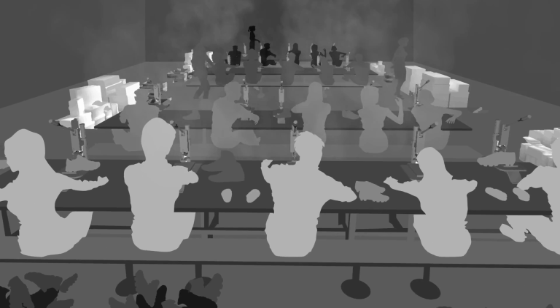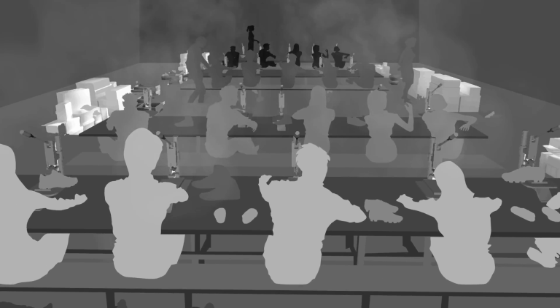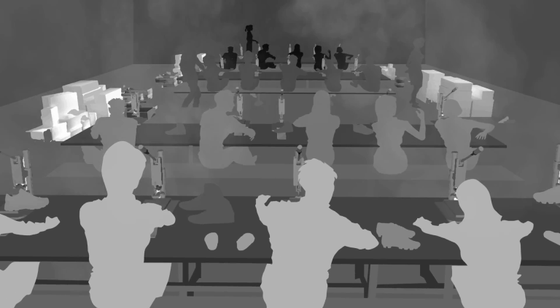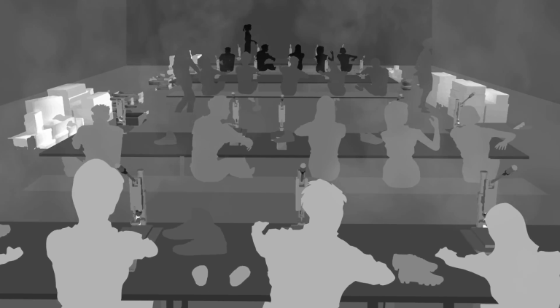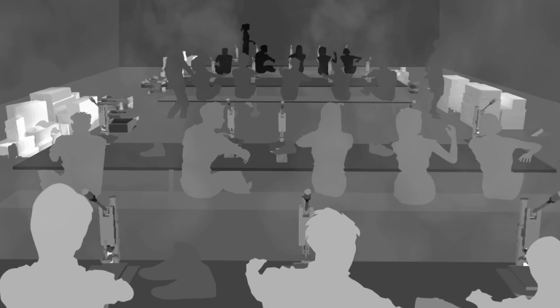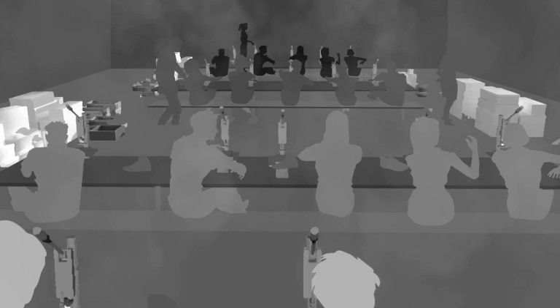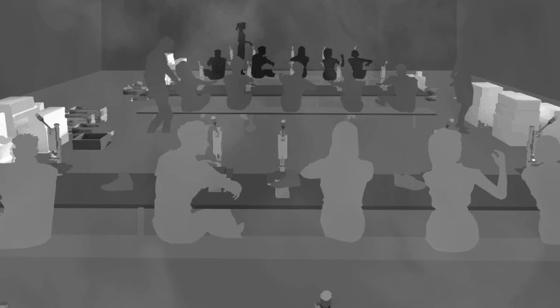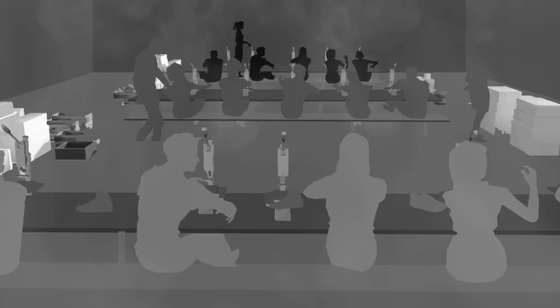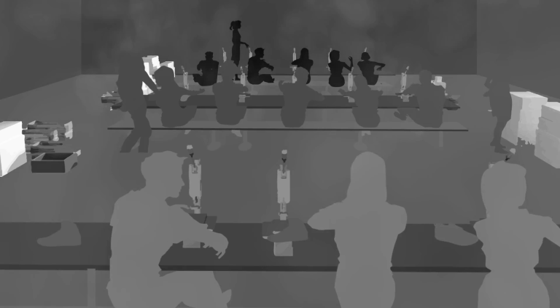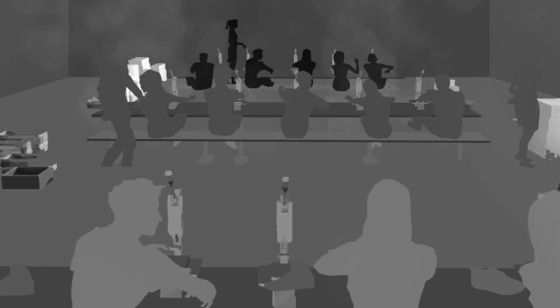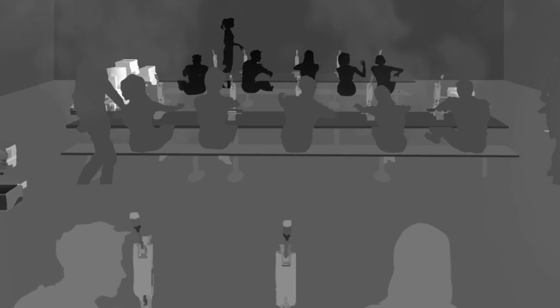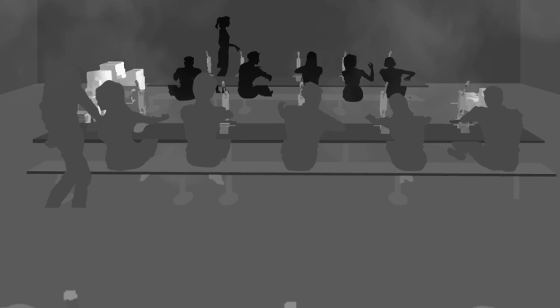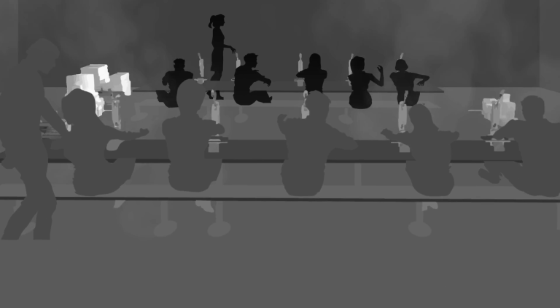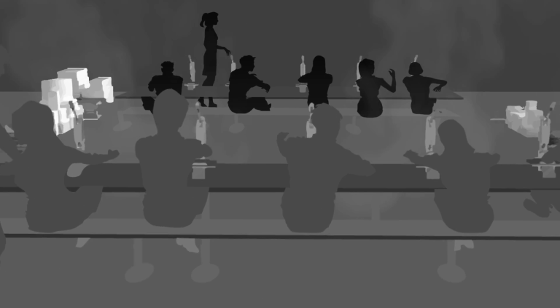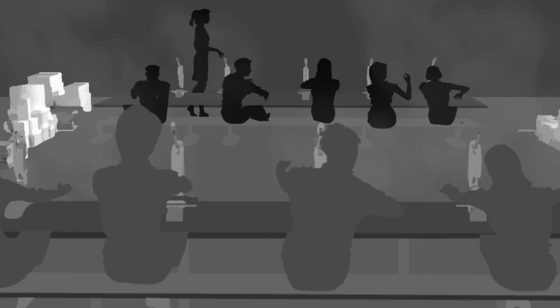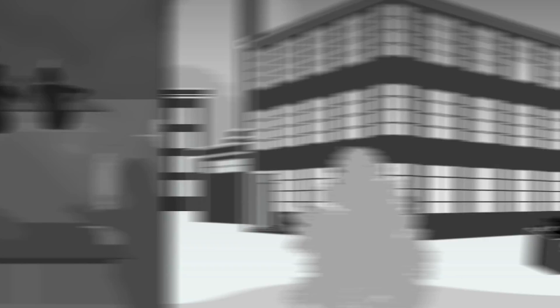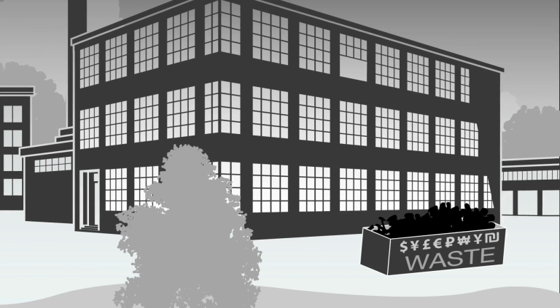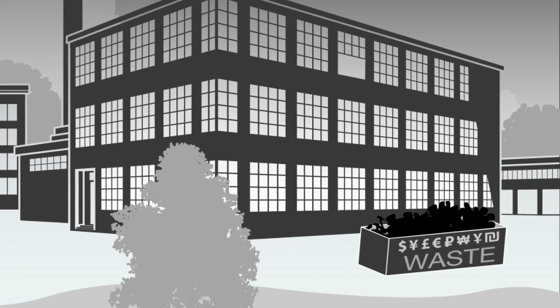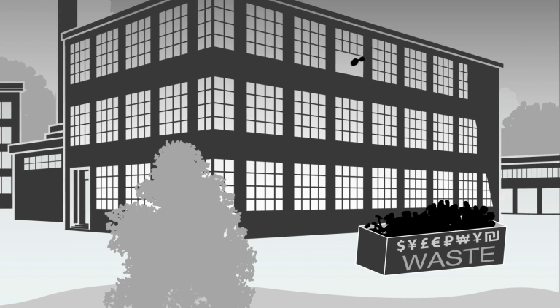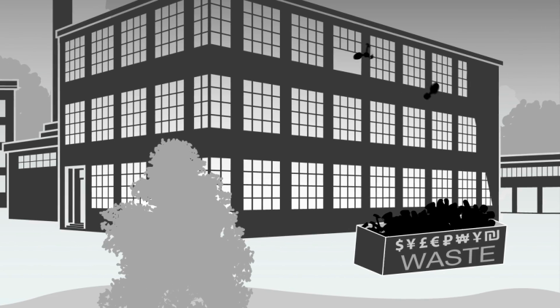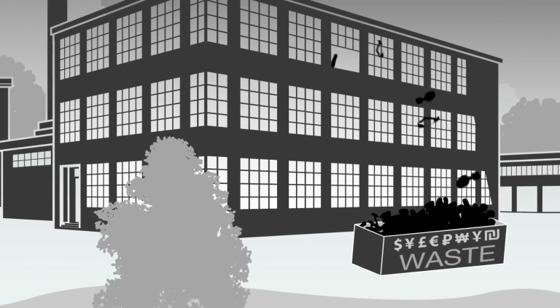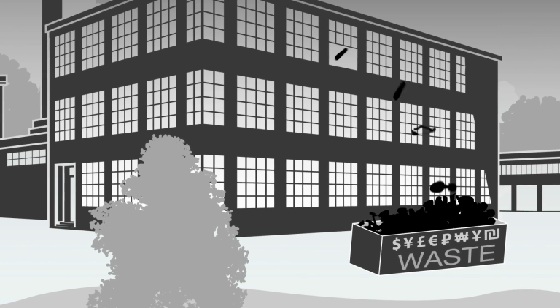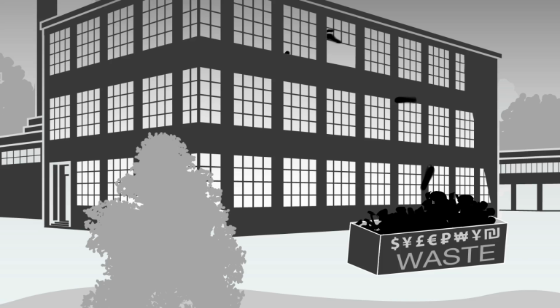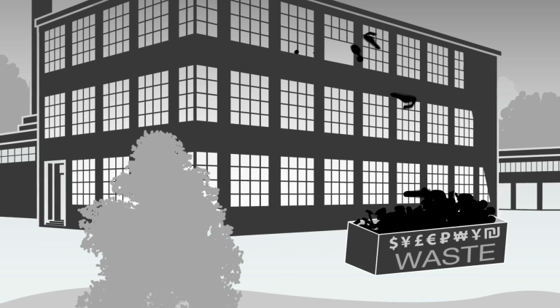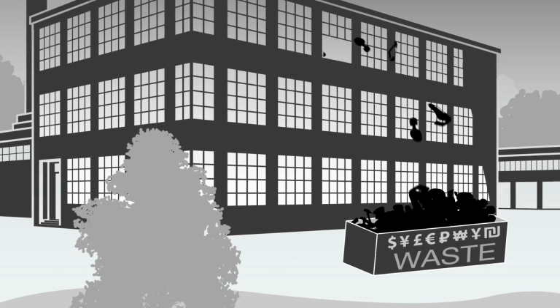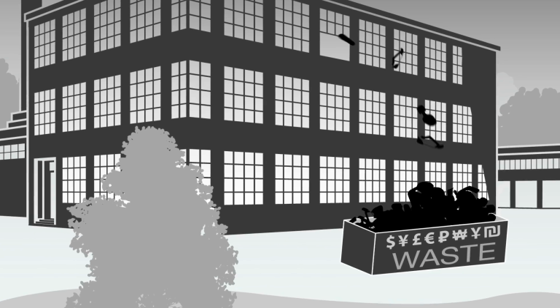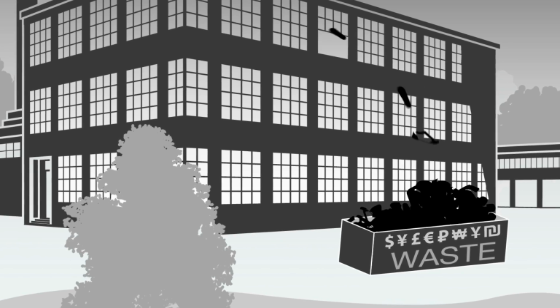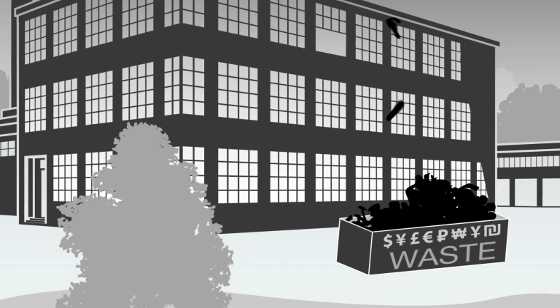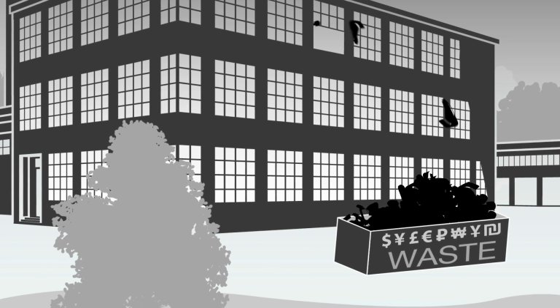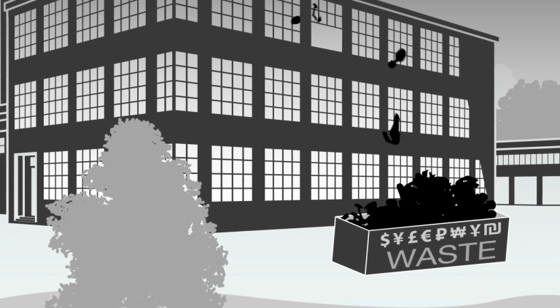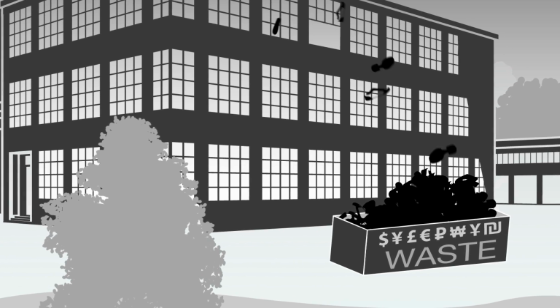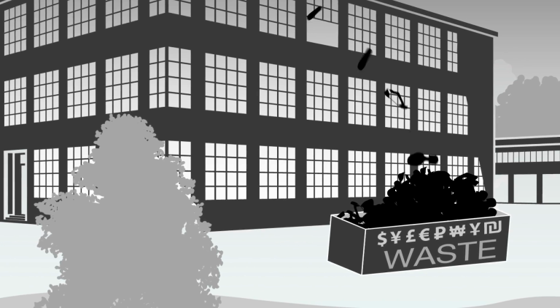And serious manufacturers know that an outdated, inefficient process can slow down productivity, ratchet up overhead costs, and generate tons of waste.